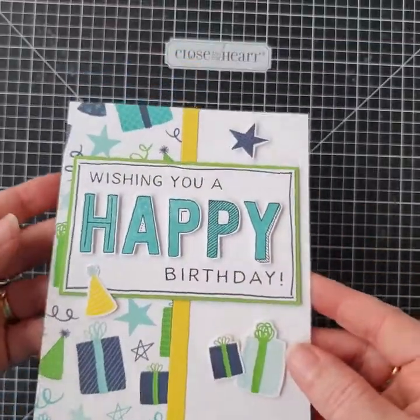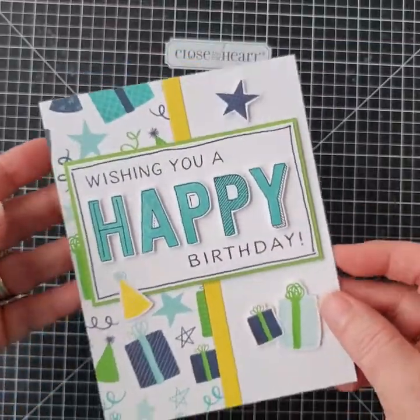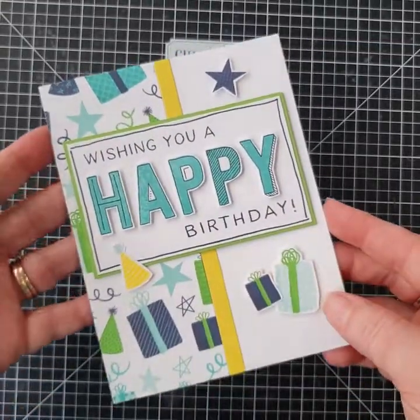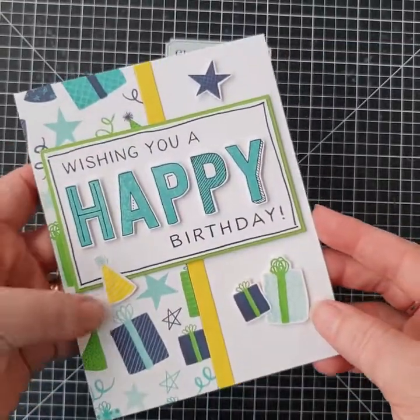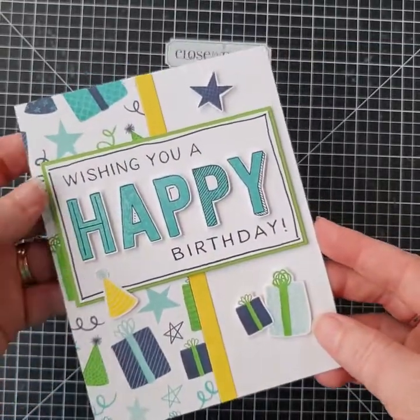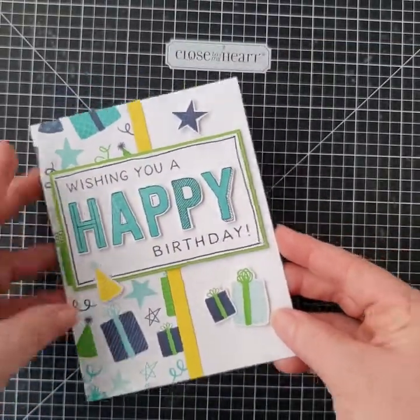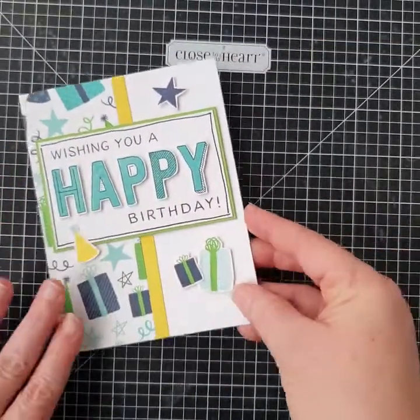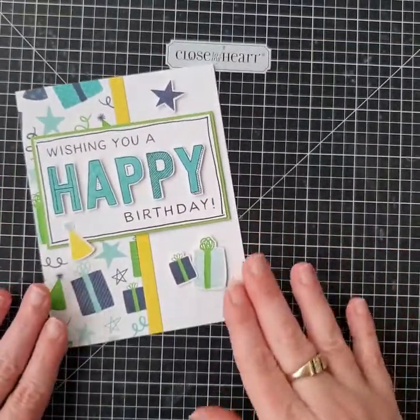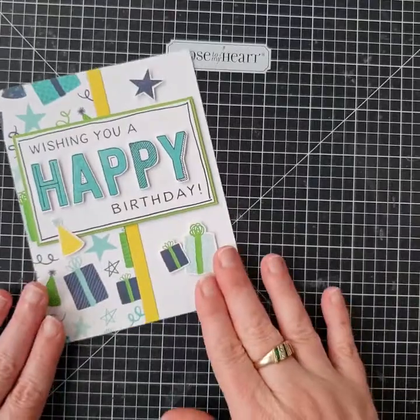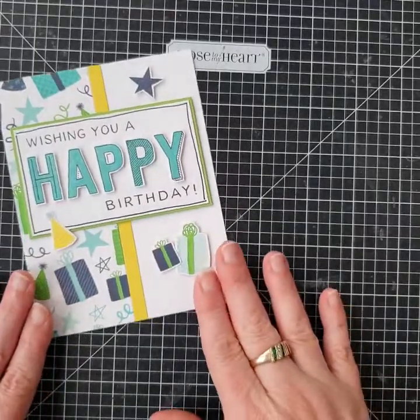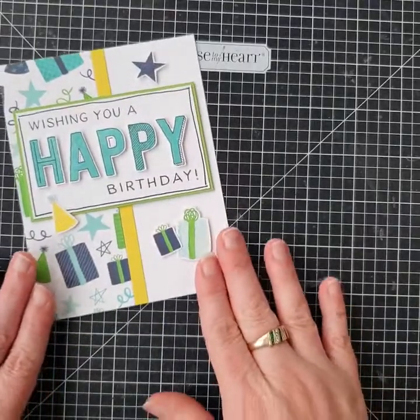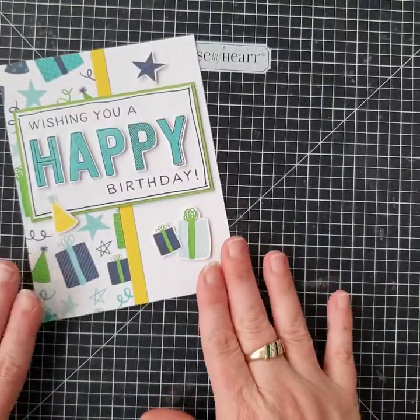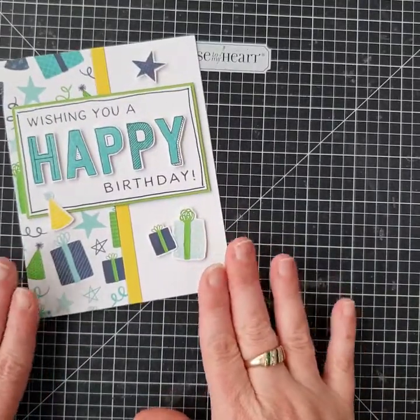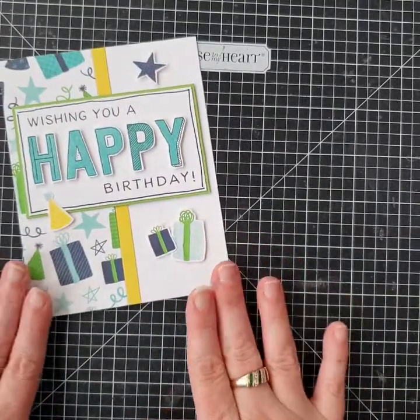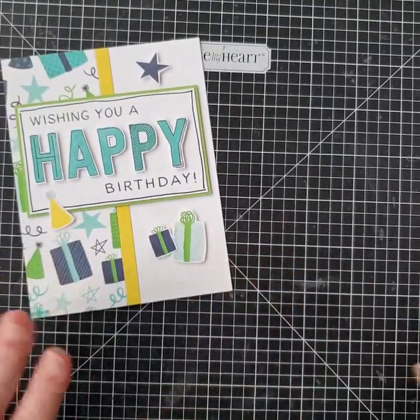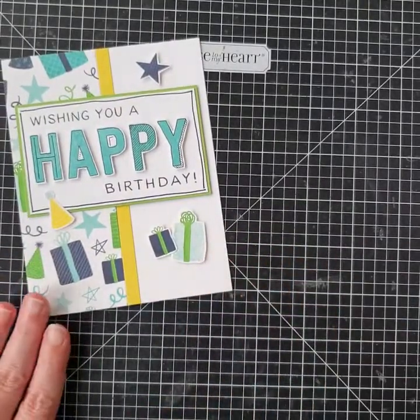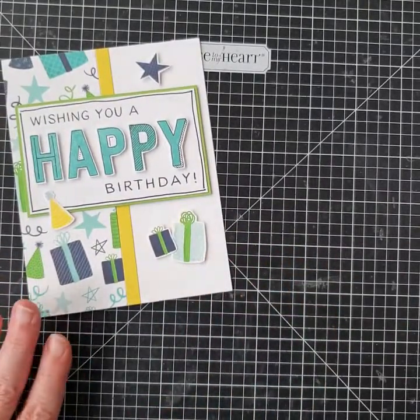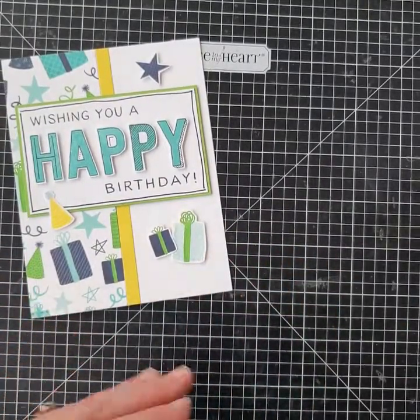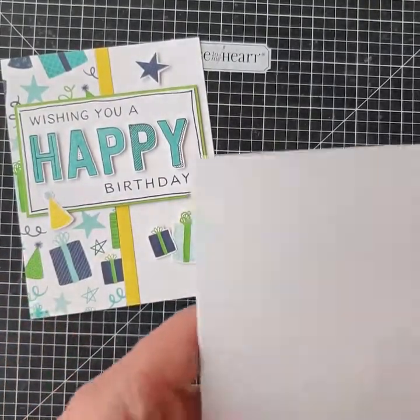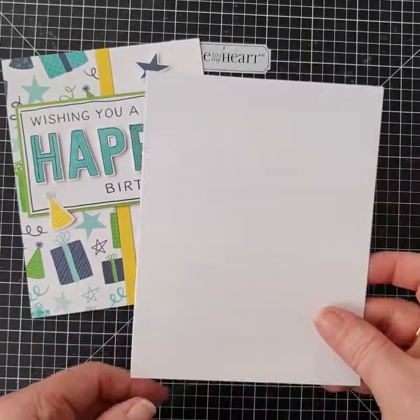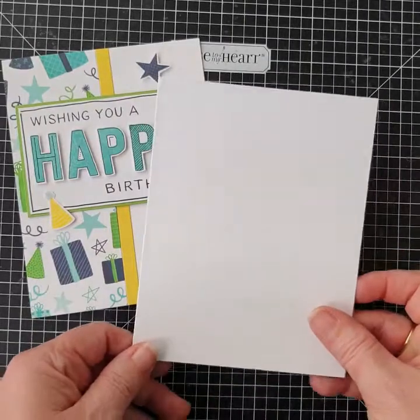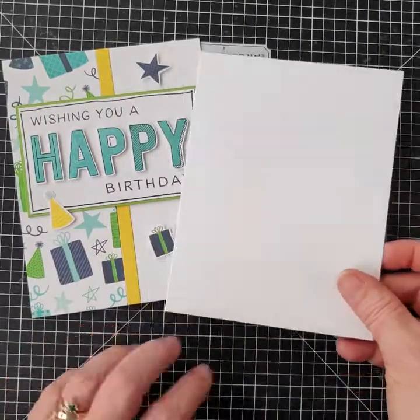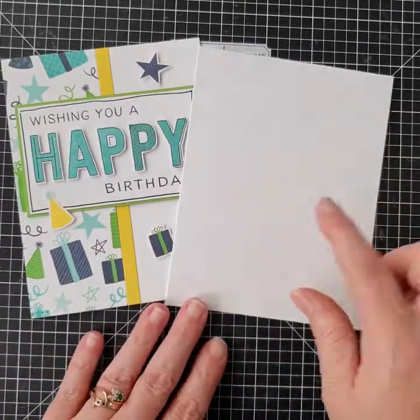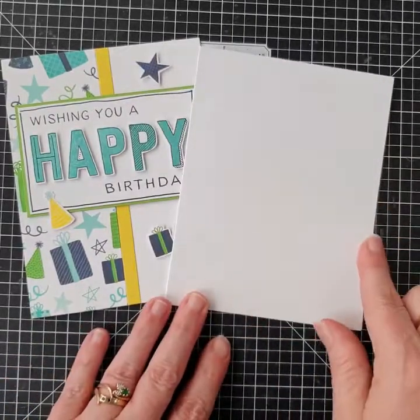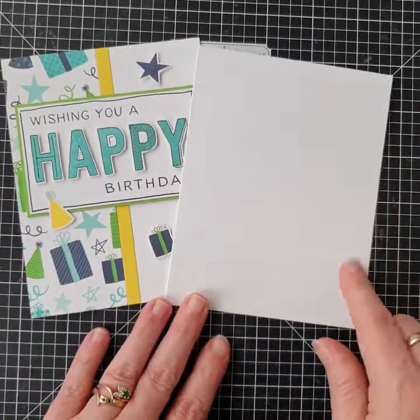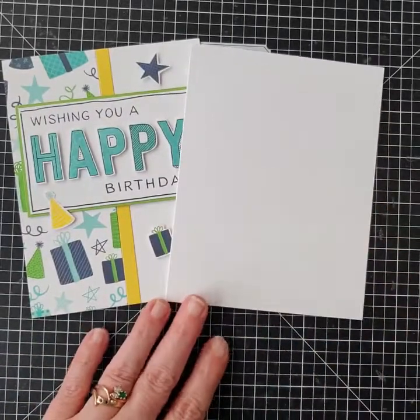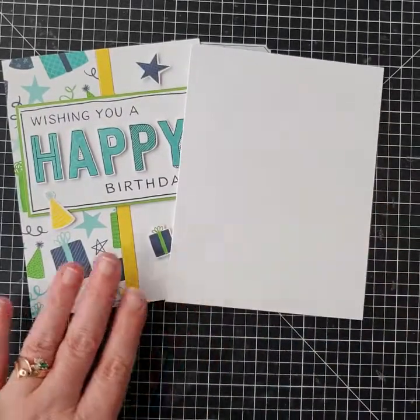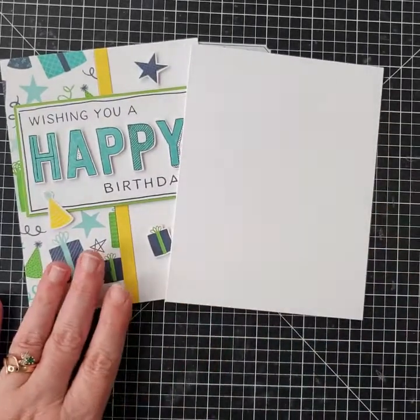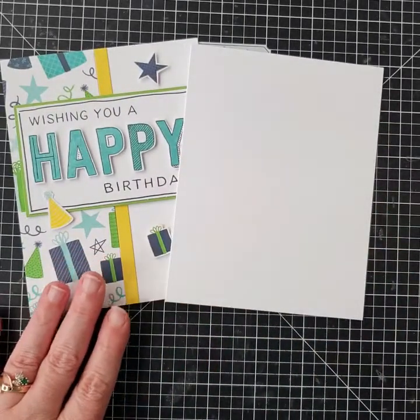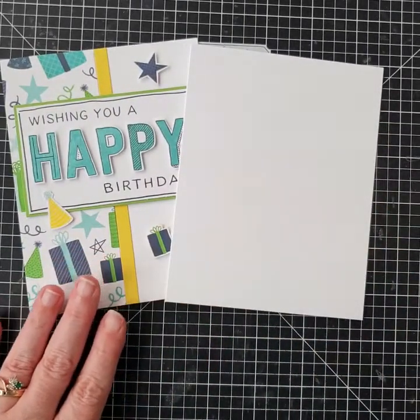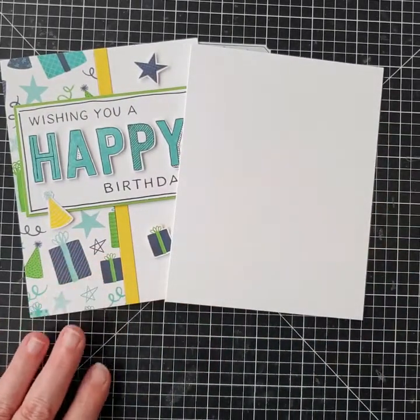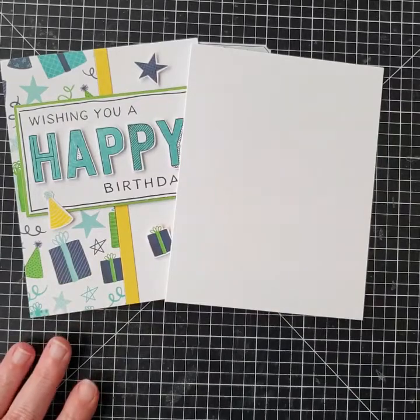Hey guys, it's Laura here from Laura's Creative Pages and Cards, and we're up to day five of our 31 cards. I'm really excited to be showing you how to make this Wishing You a Happy Birthday card. This one is in portrait orientation, so we've got the four and a quarter by five and a half inch size.